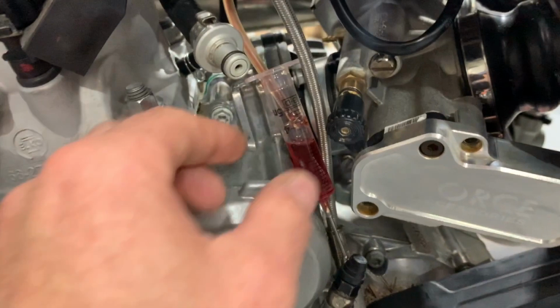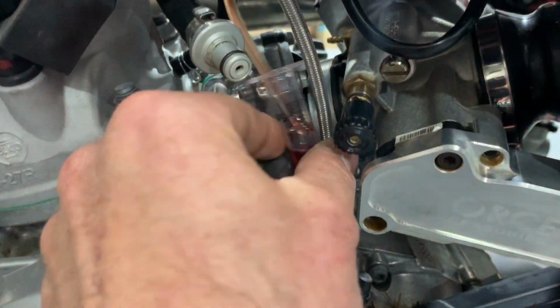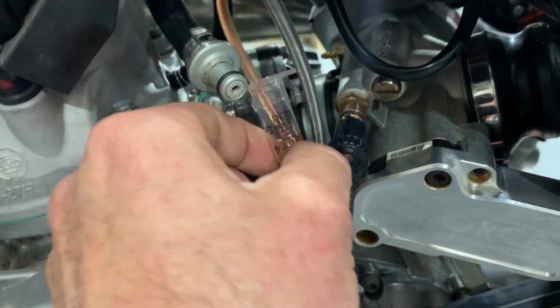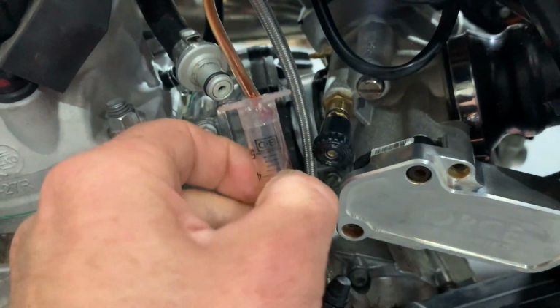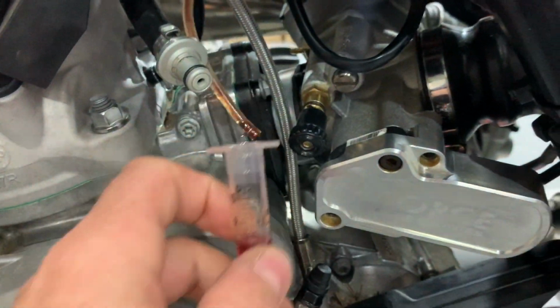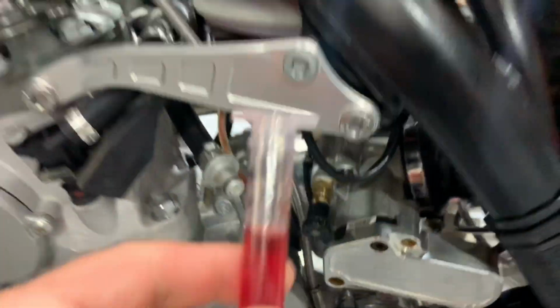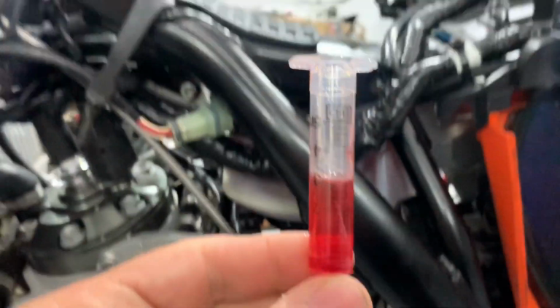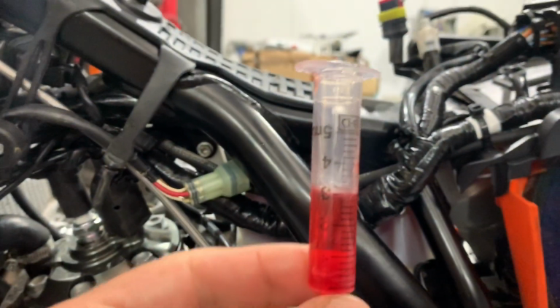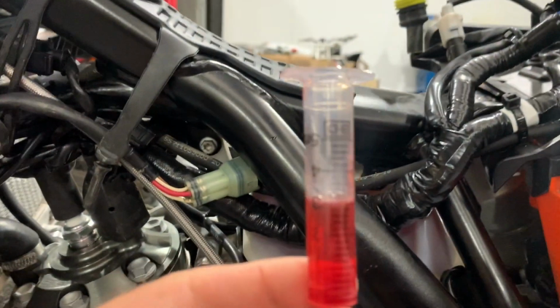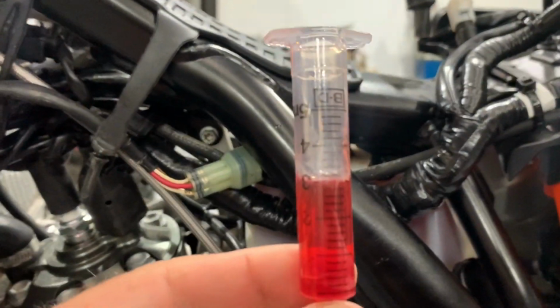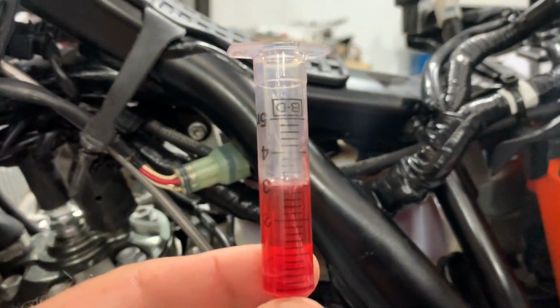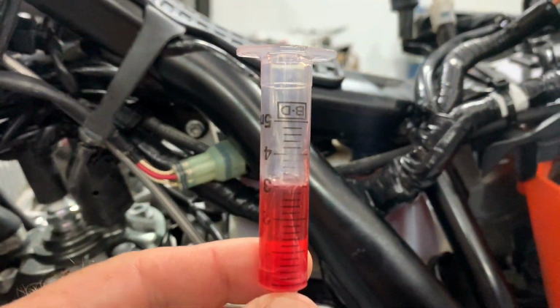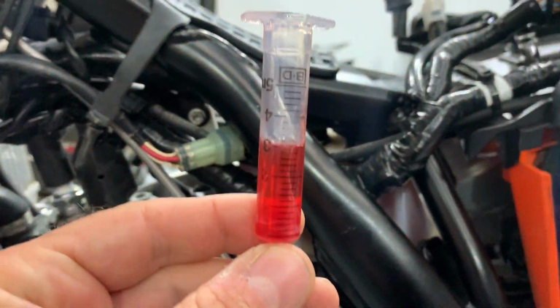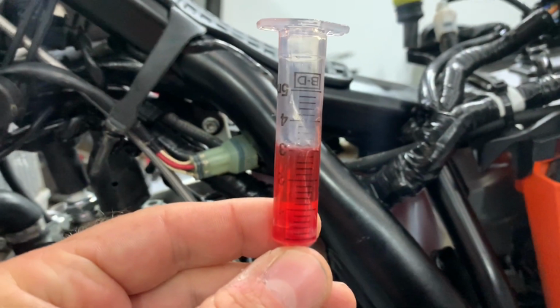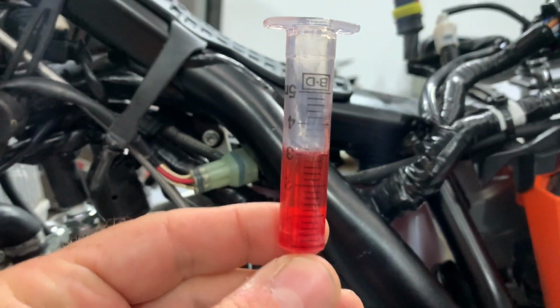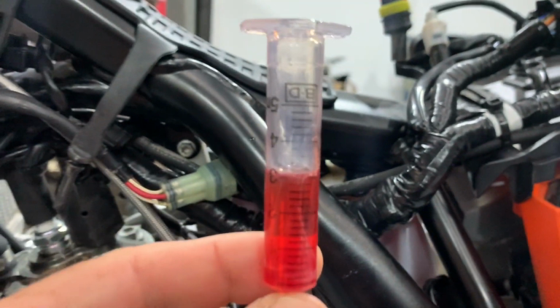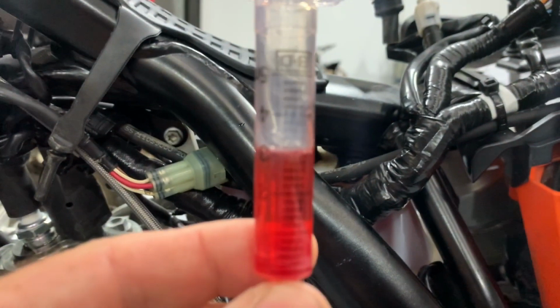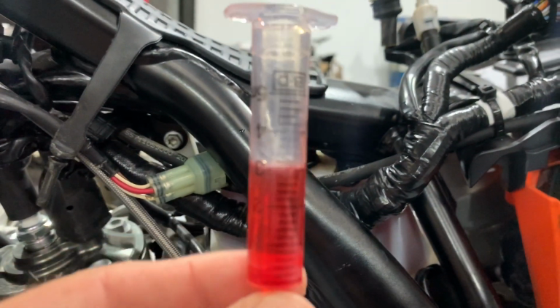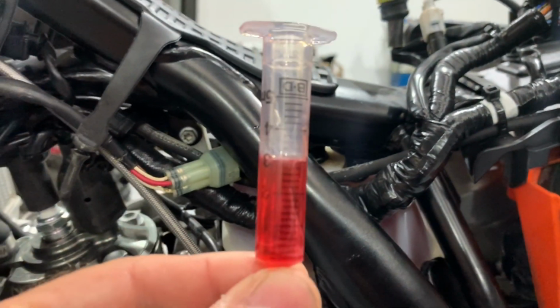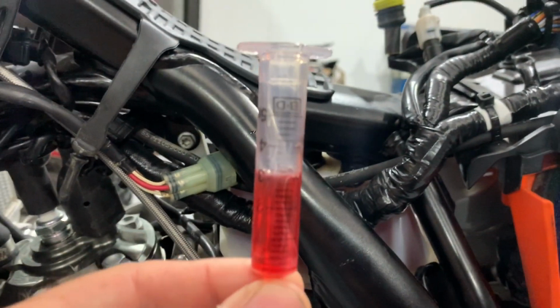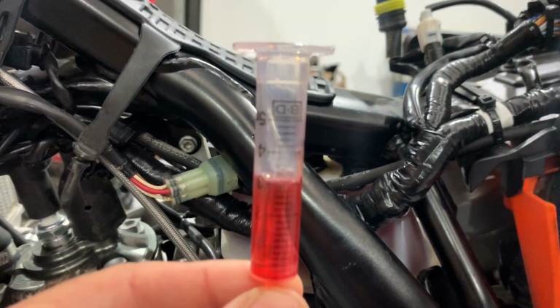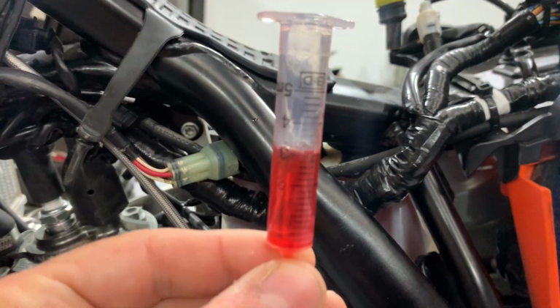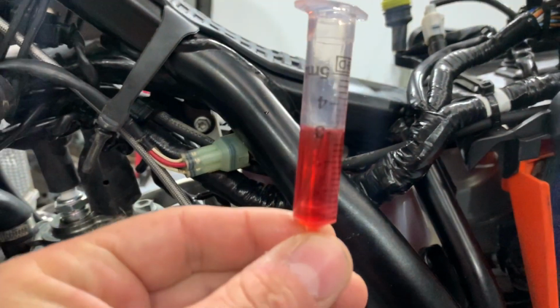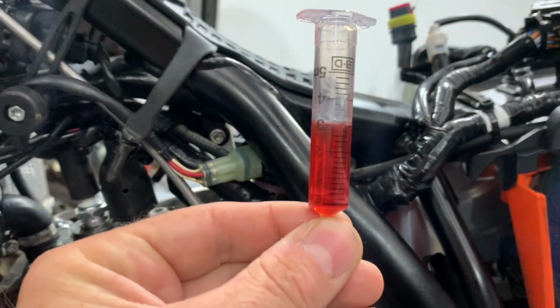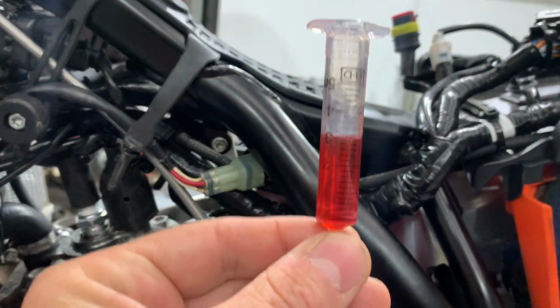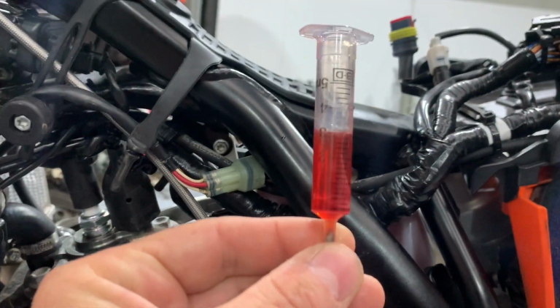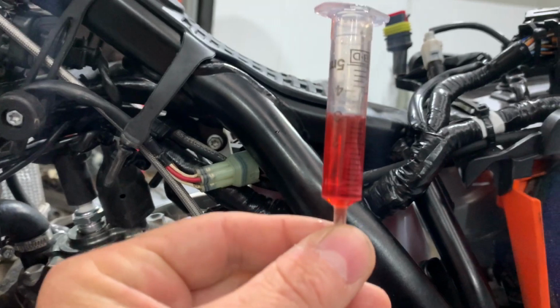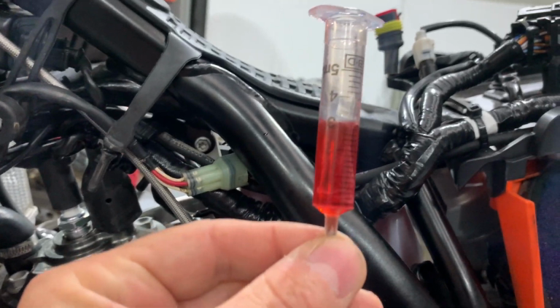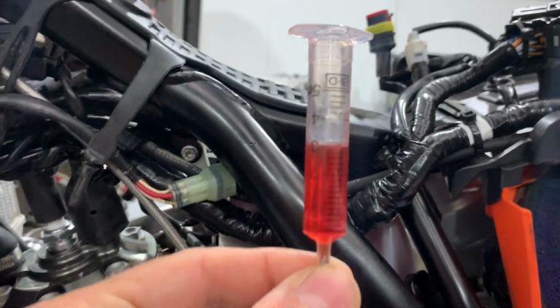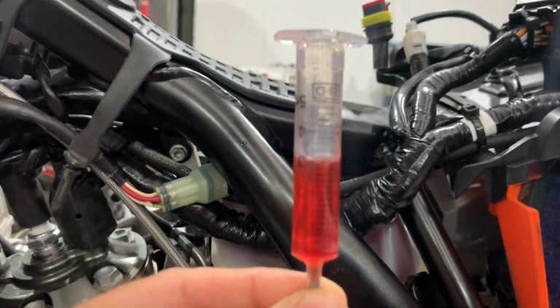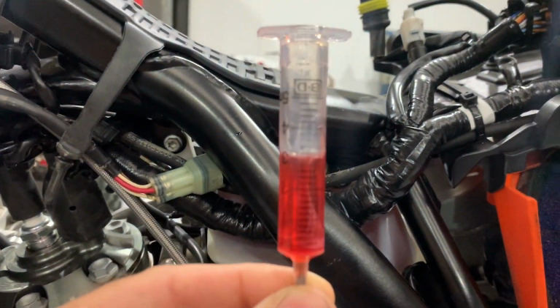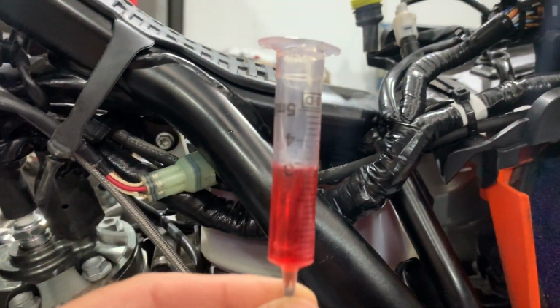I'll pull this out now and show you. That one there — if you can focus on this — that's pretty much bang on three mils. As I said, I'll put the specs up there for the other ones.